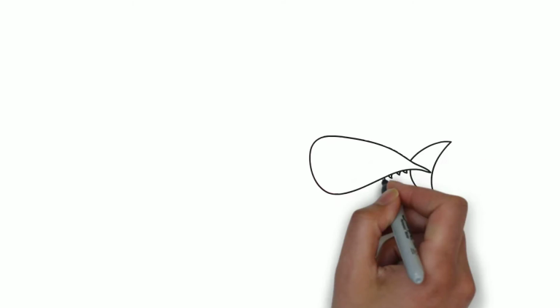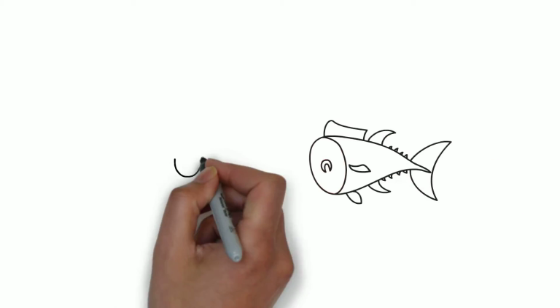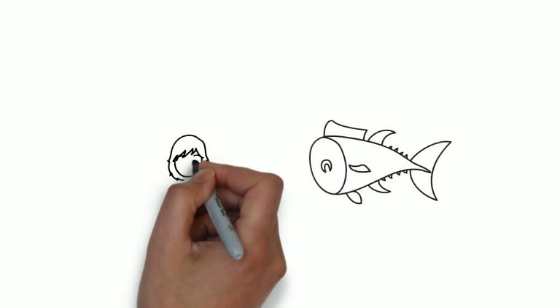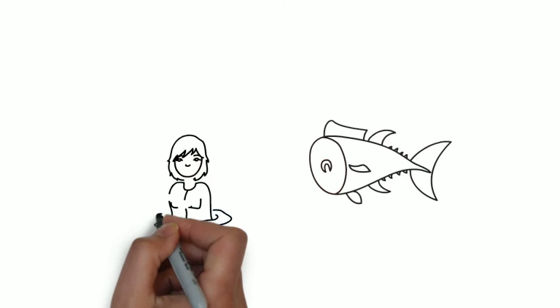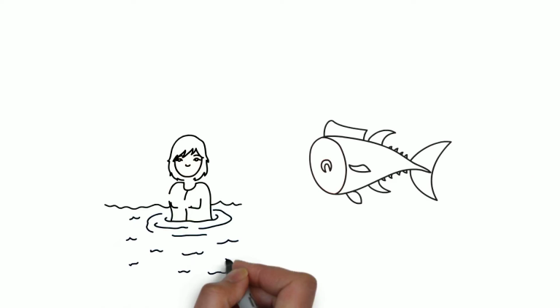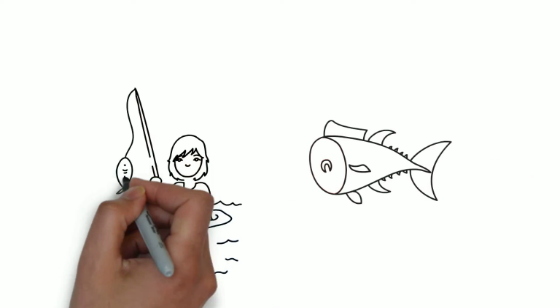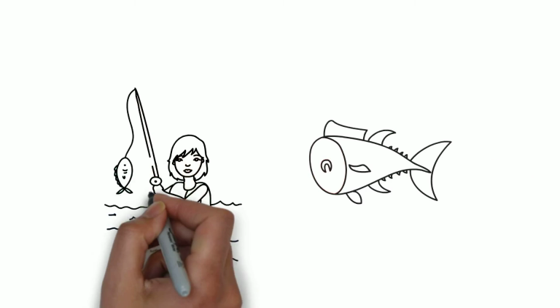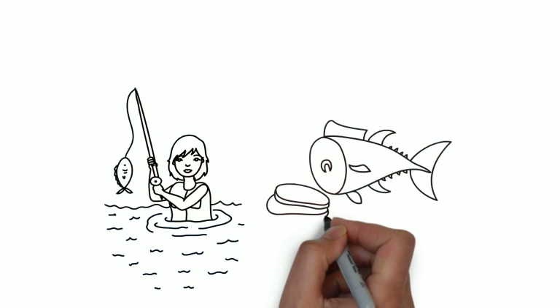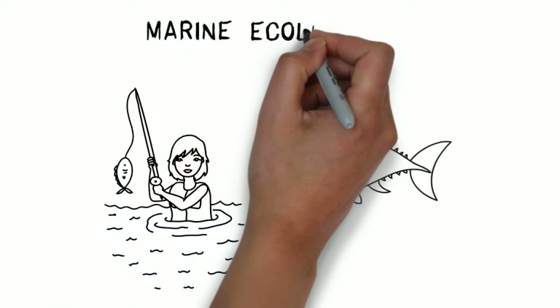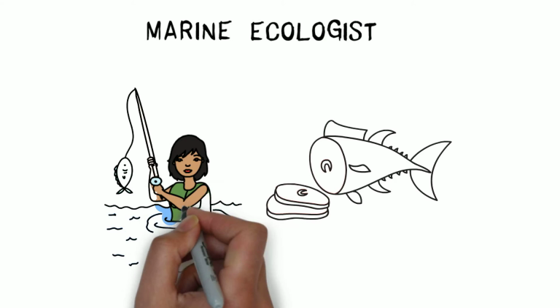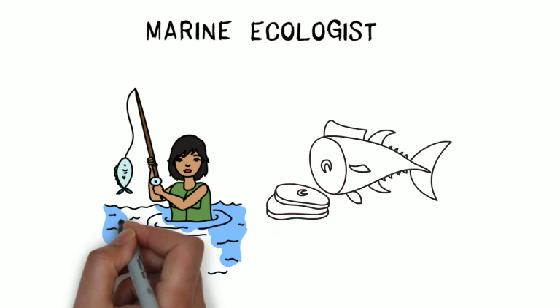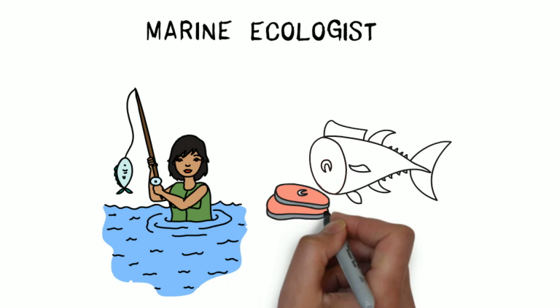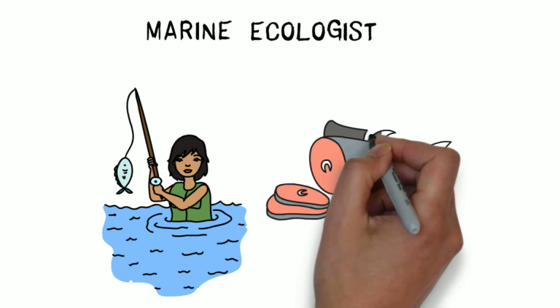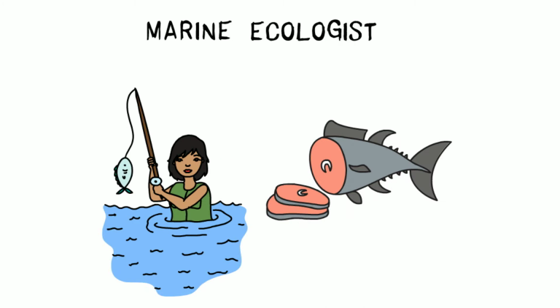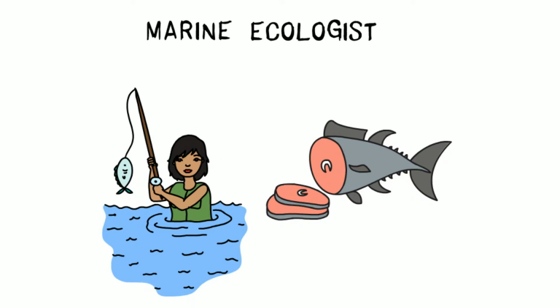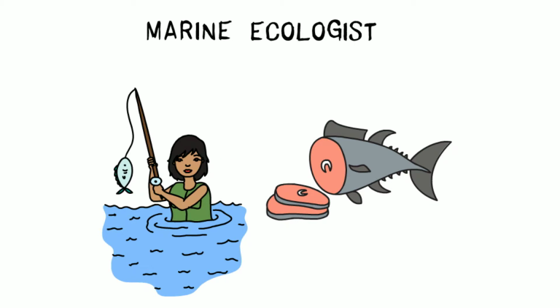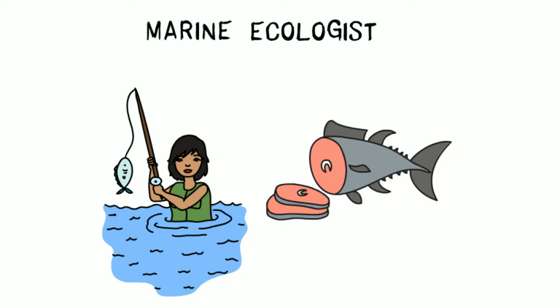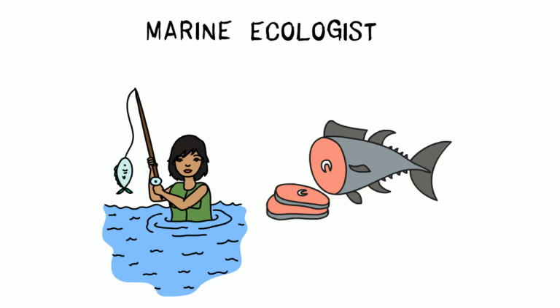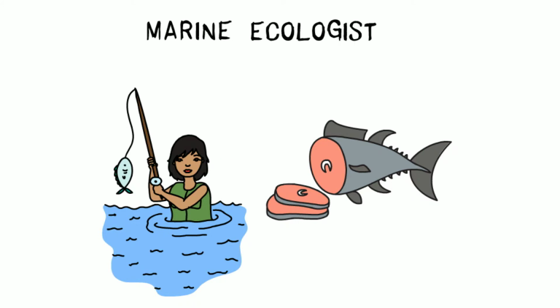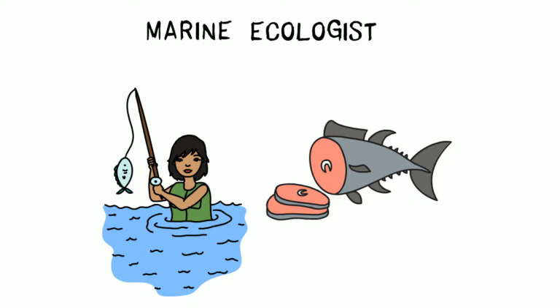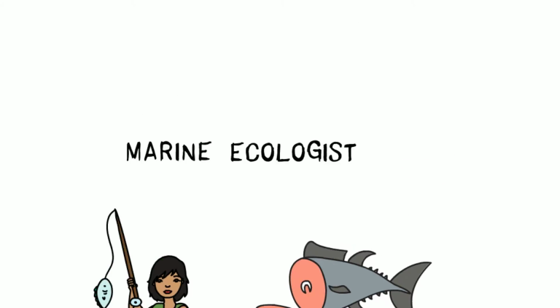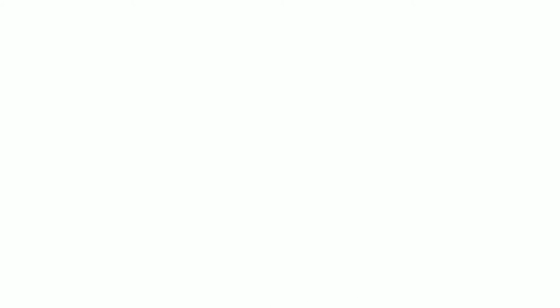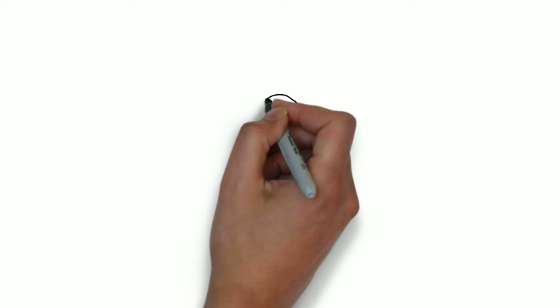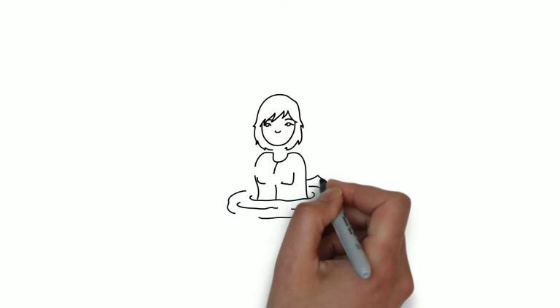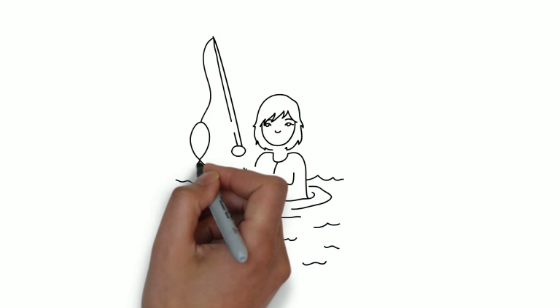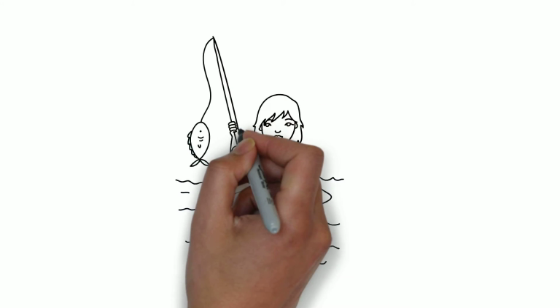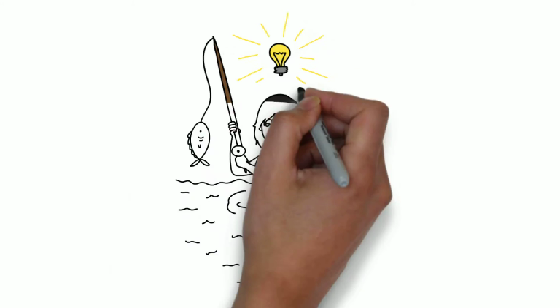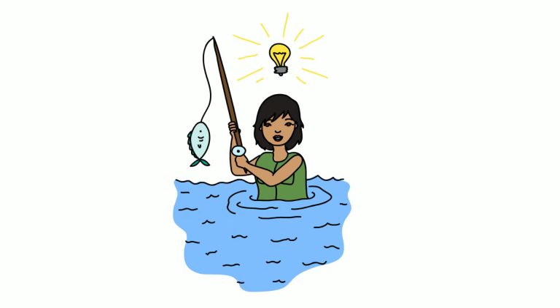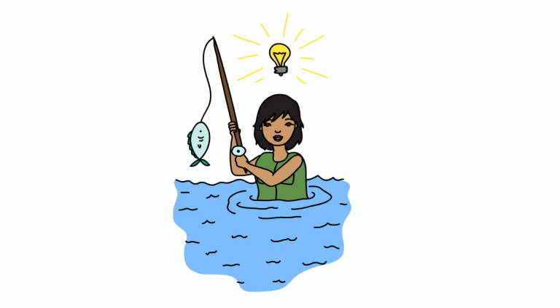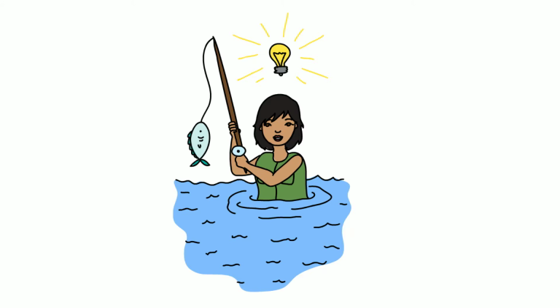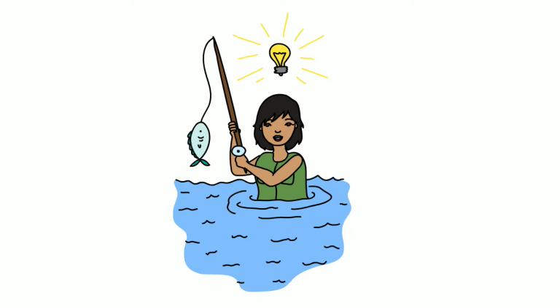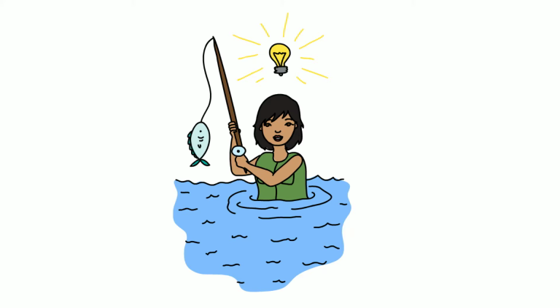However, when it comes to the marine ecologist, what tools do we have to reconstruct the past? Fish don't grow in rings. If we cut up a fish, all we get is sashimi. For this reason, the marine ecologist had to come up with an even more ingenious idea.